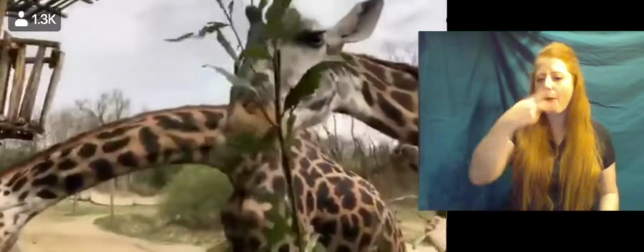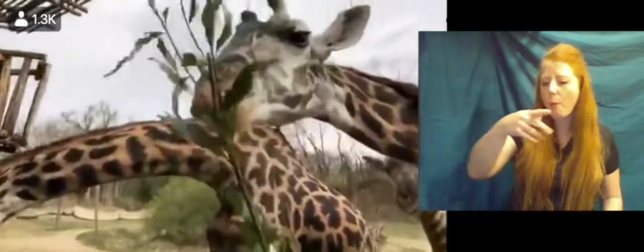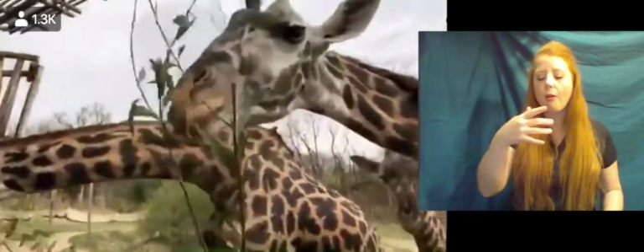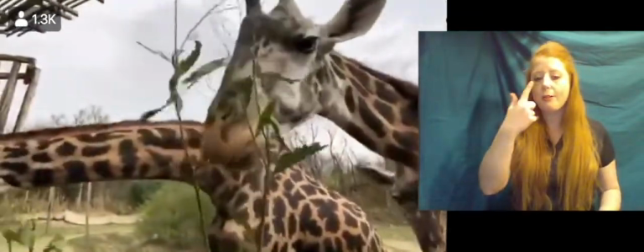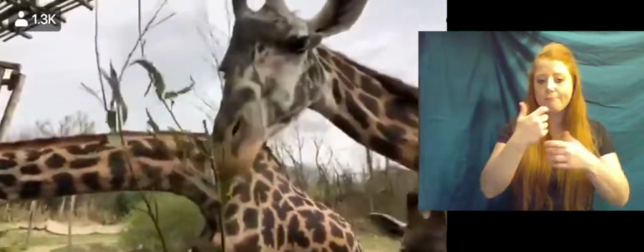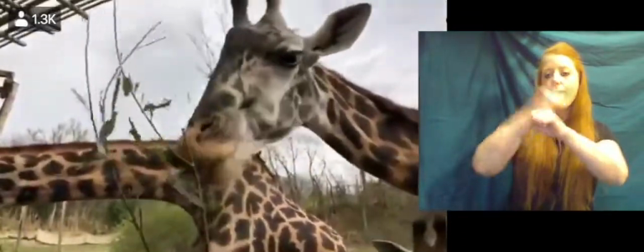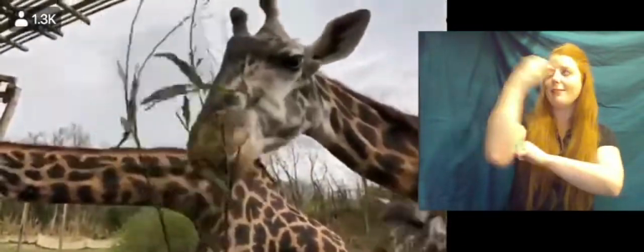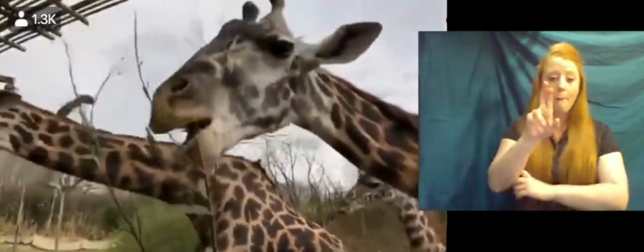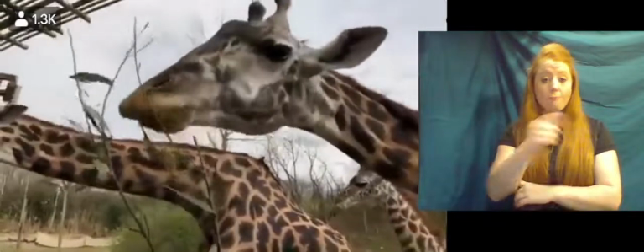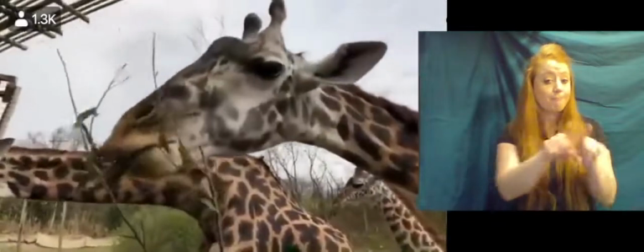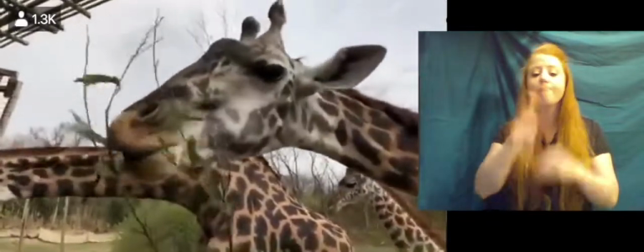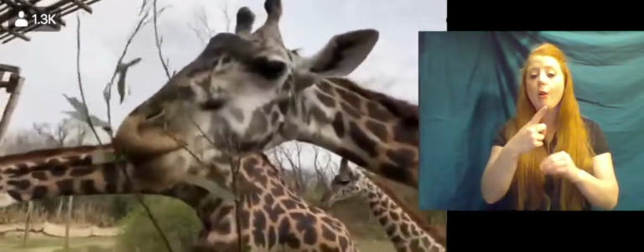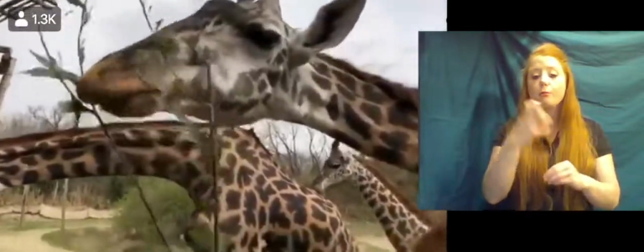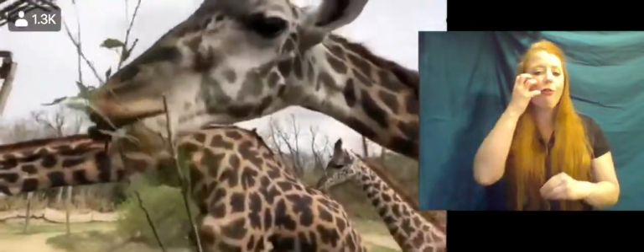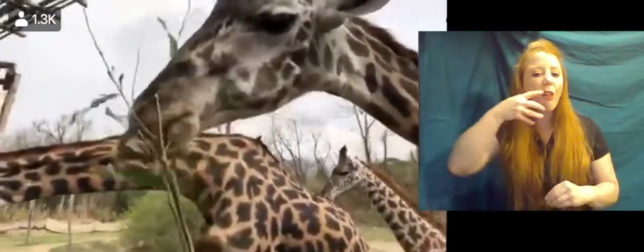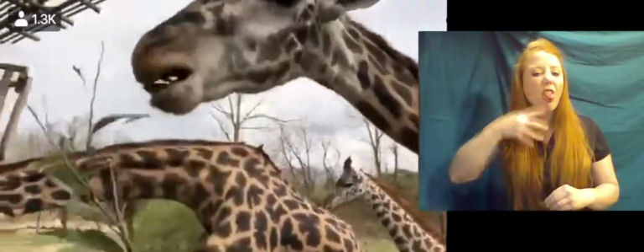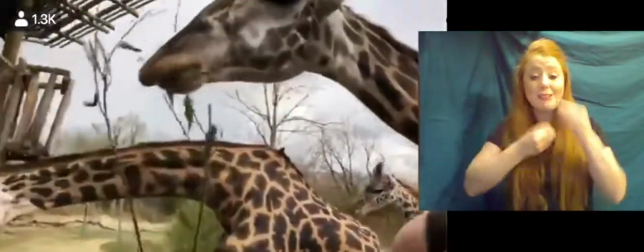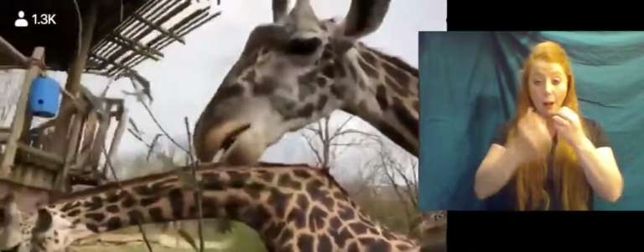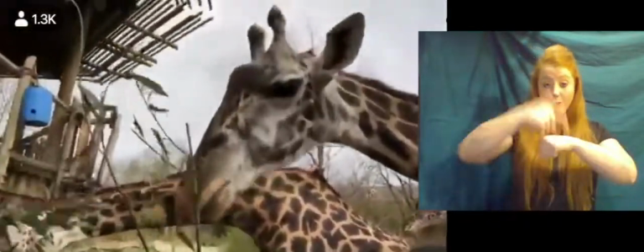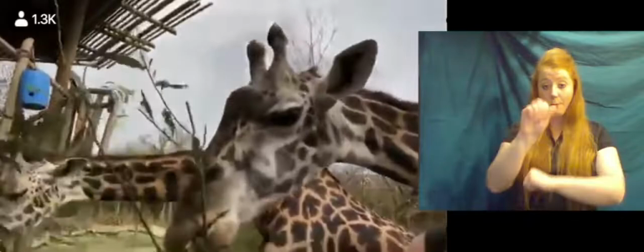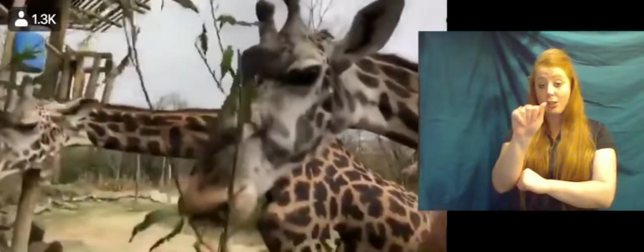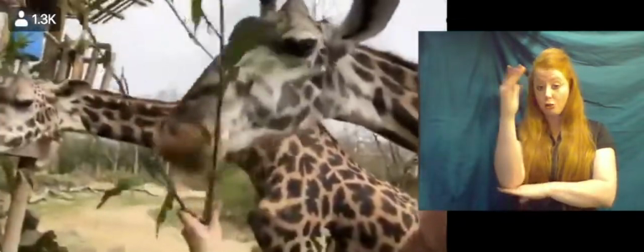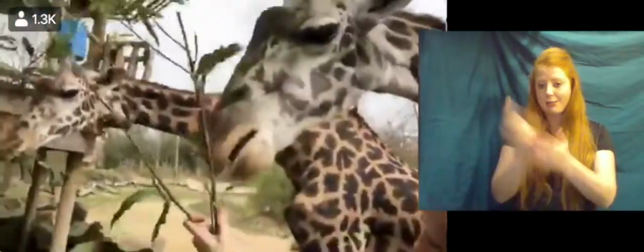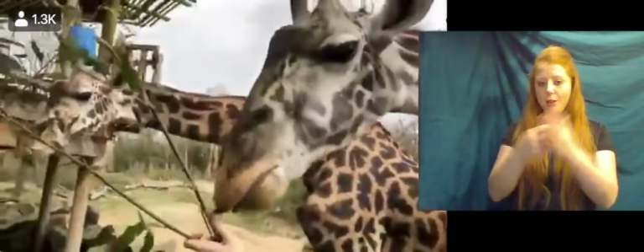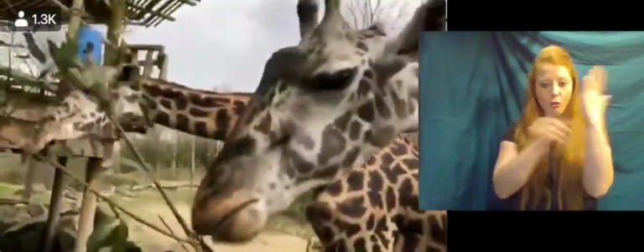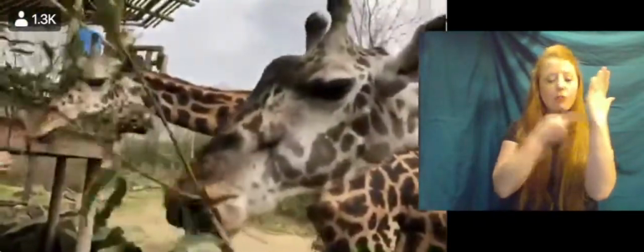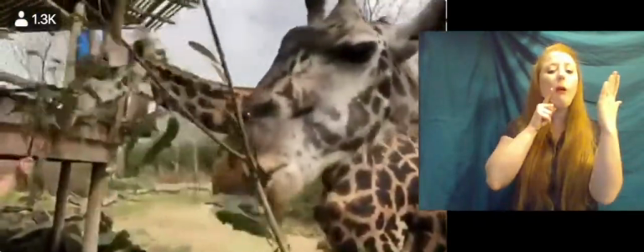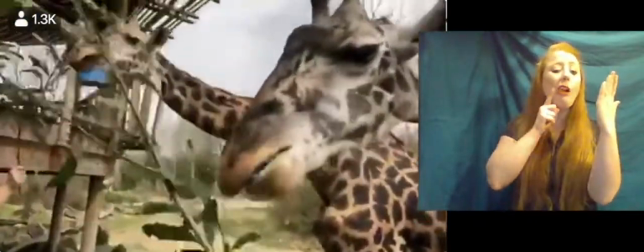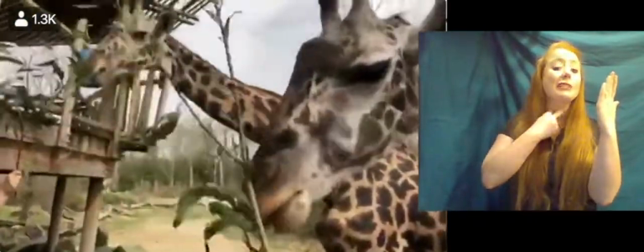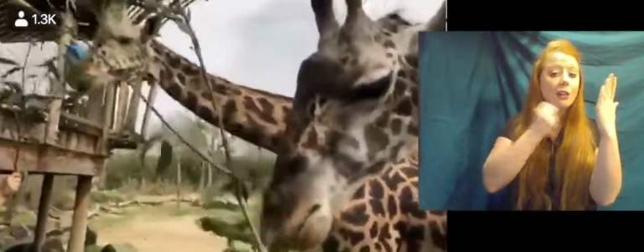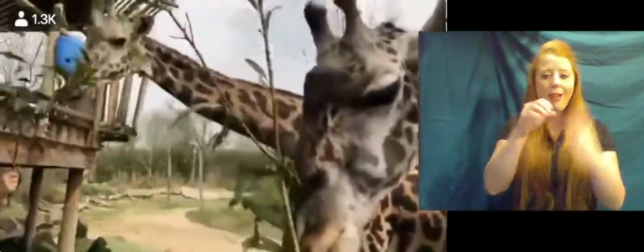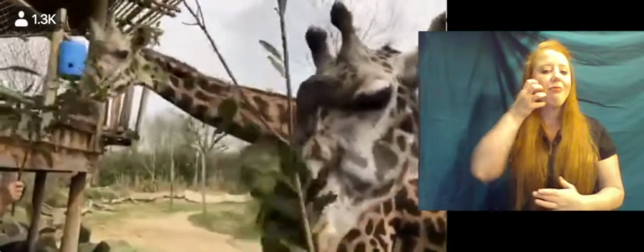The other thing is their saliva. Their saliva is very thick because they do eat primarily acacia. Sometimes they'll swallow those thorns or get them in their mouth, and that really thick saliva helps keep their mouths and their throat protected.